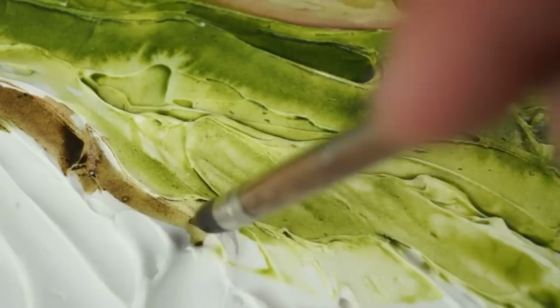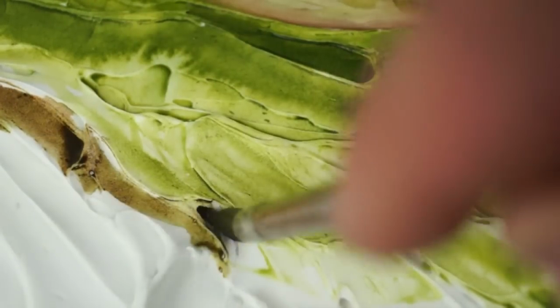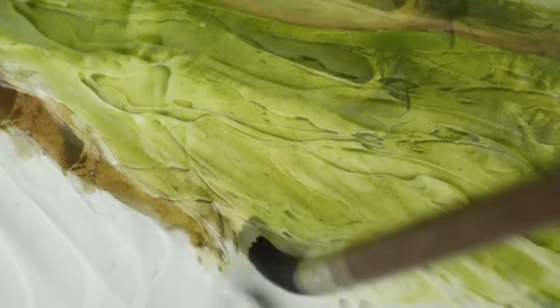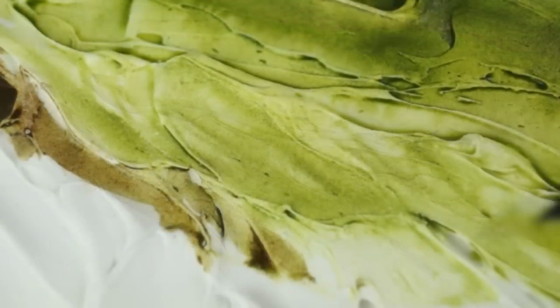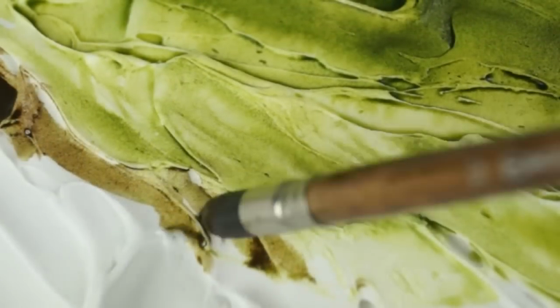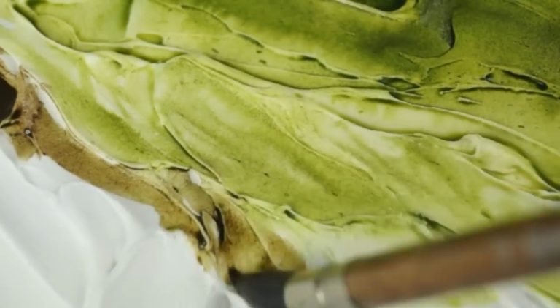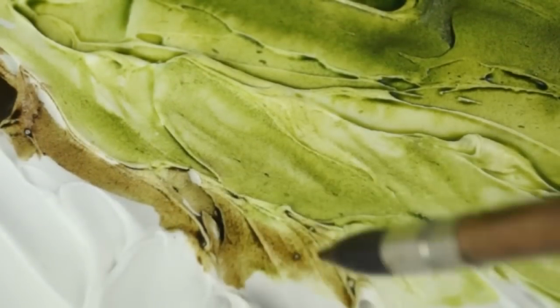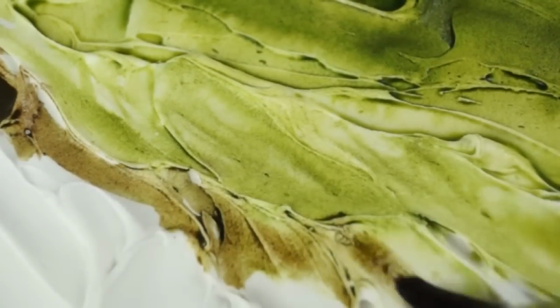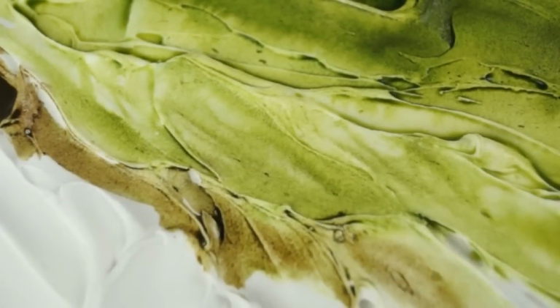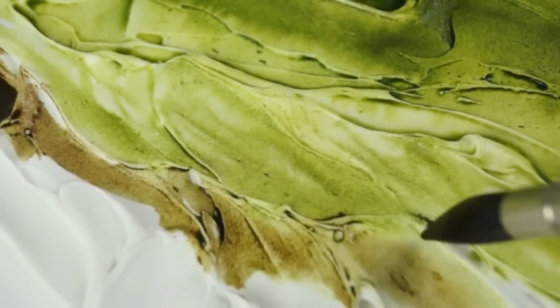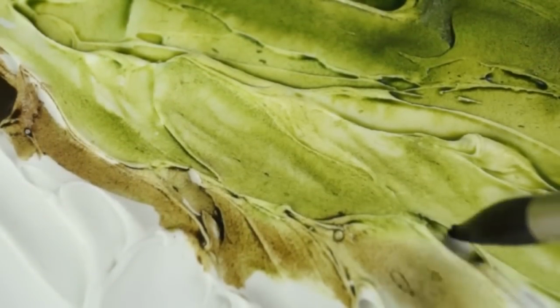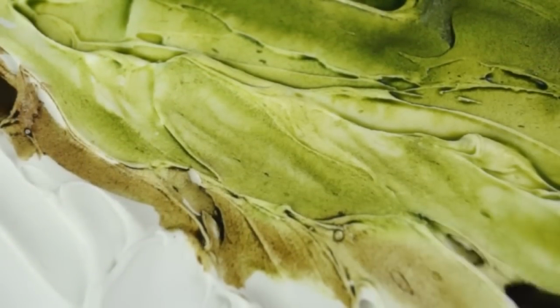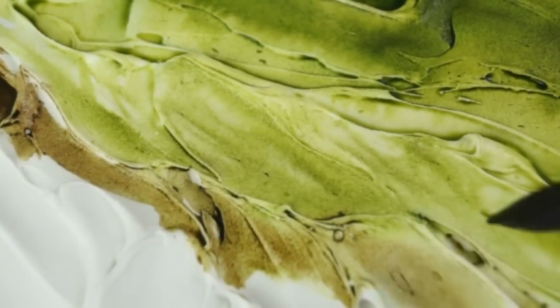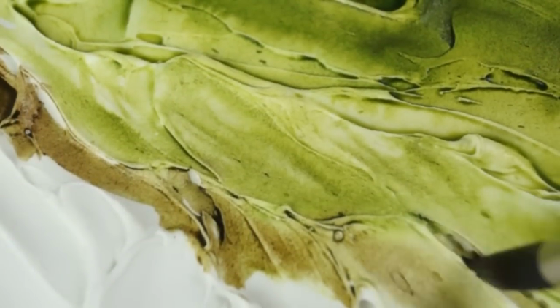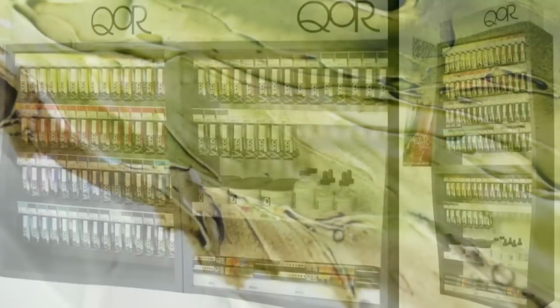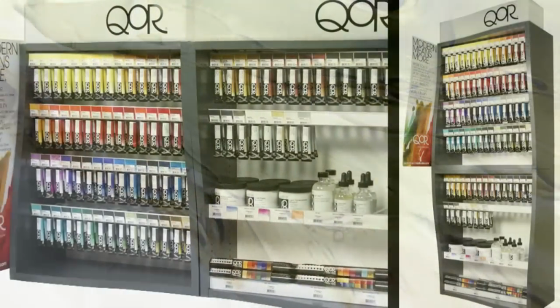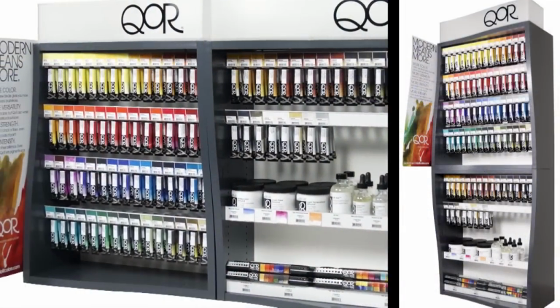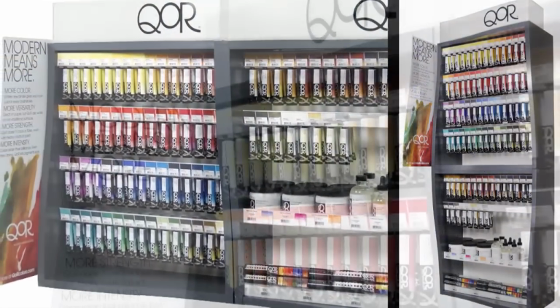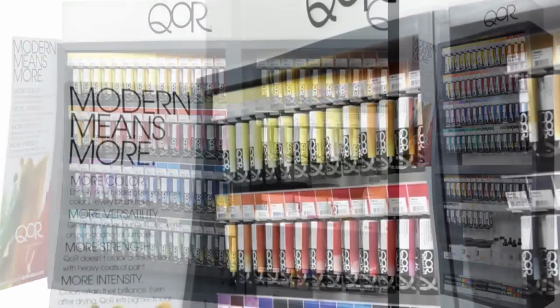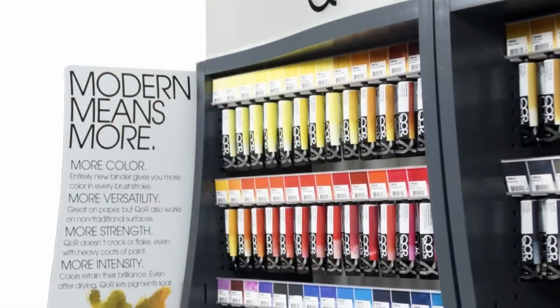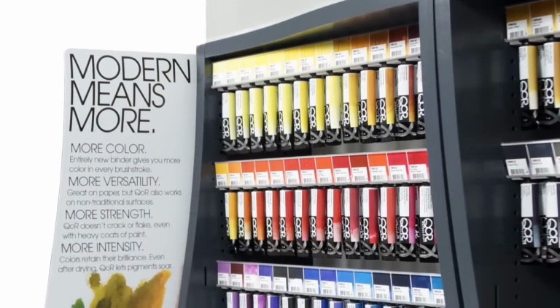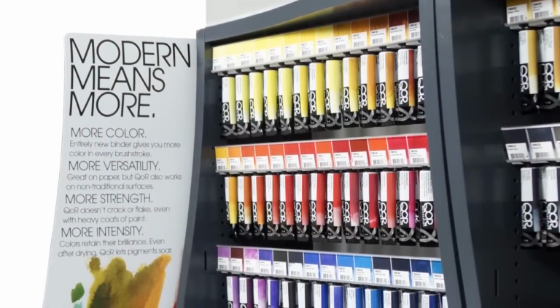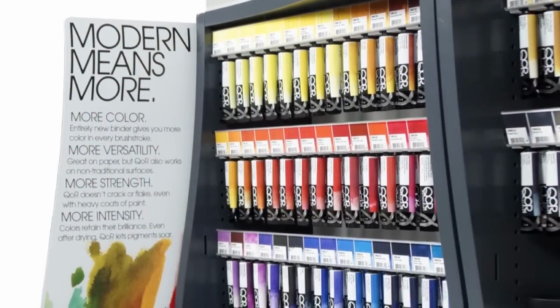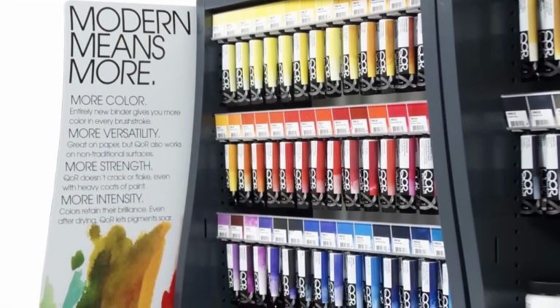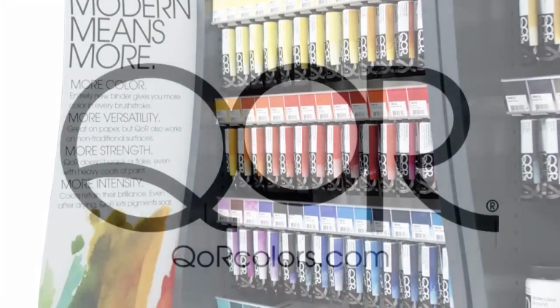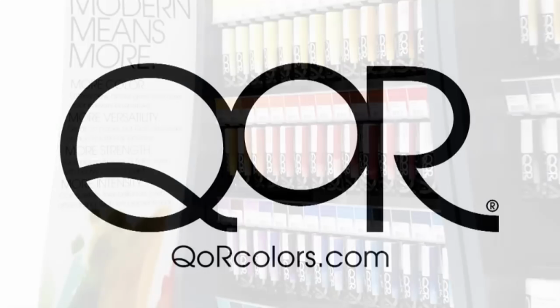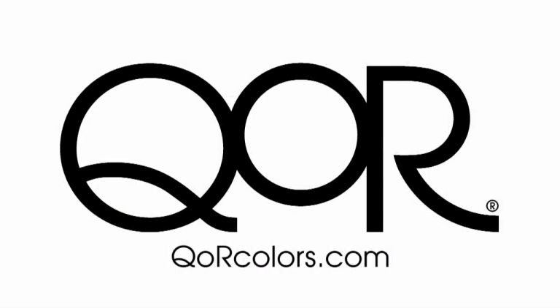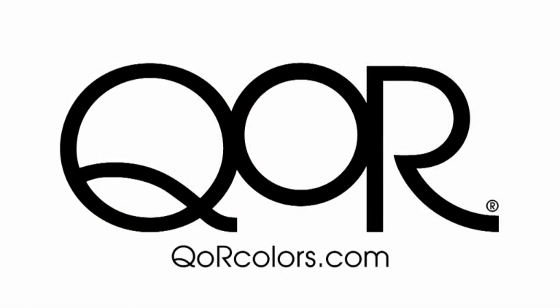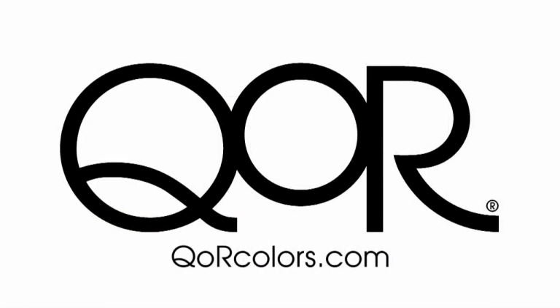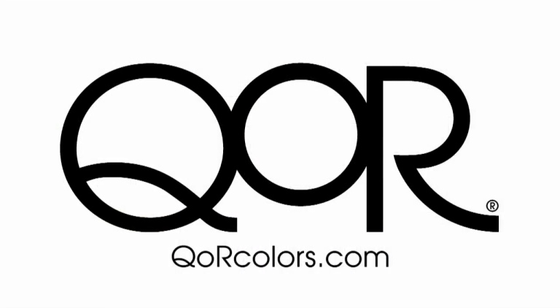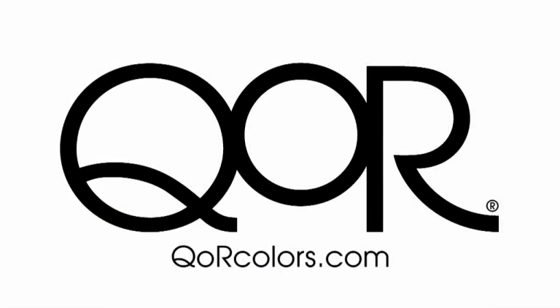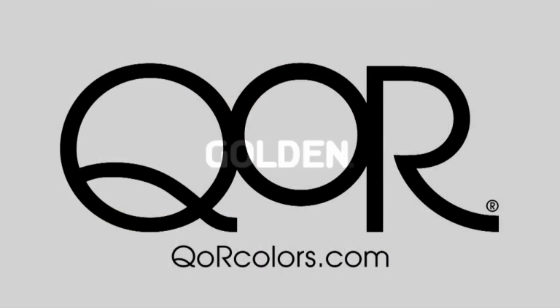For taking your work in totally unexpected new directions, there's no other product like Light Dimensional Ground for watercolor artists. Look for the Core display at your nearest art supply retailer, and visit corecollars.com for more information, or to contact us with any questions or comments you have.